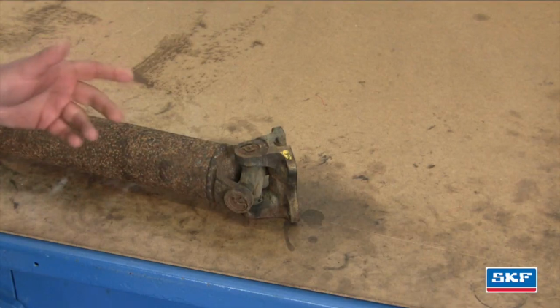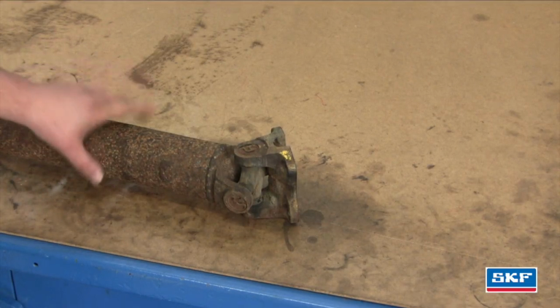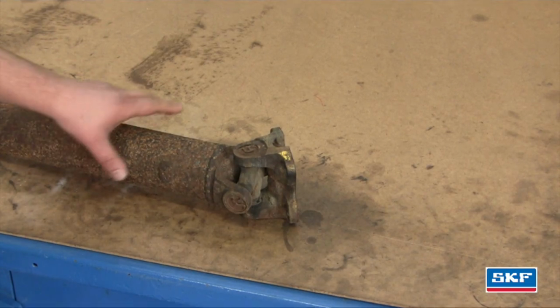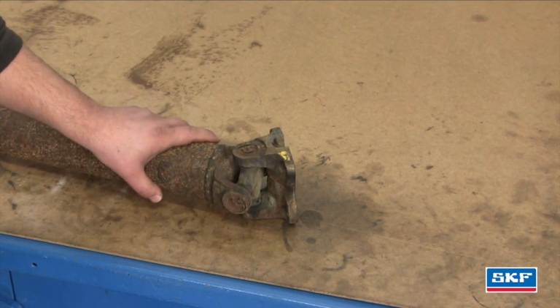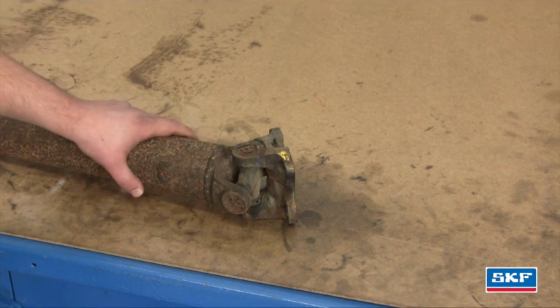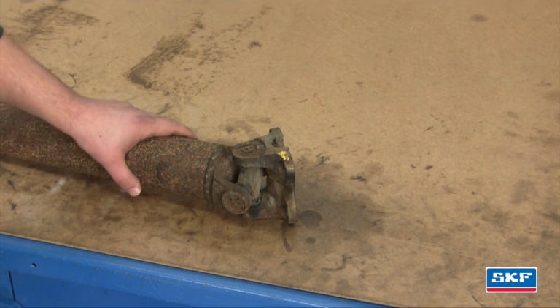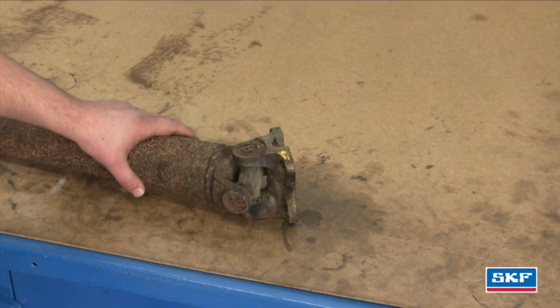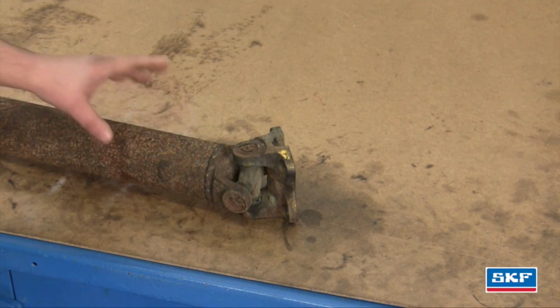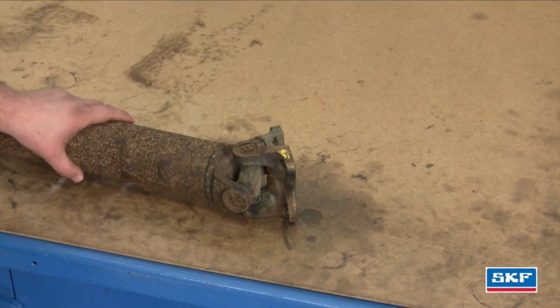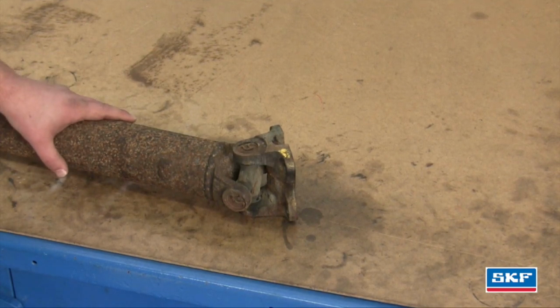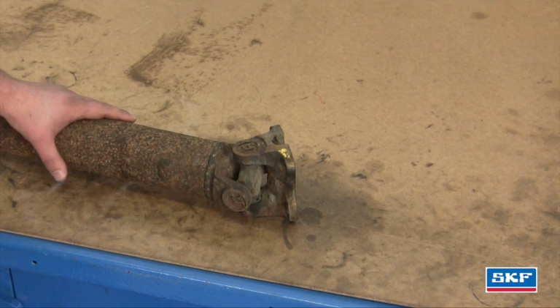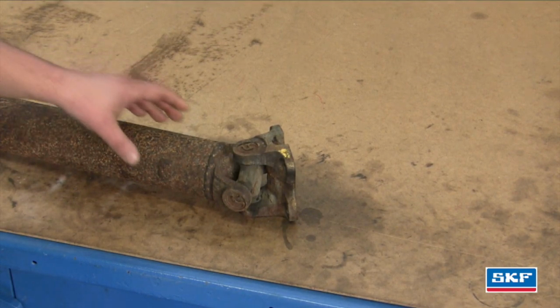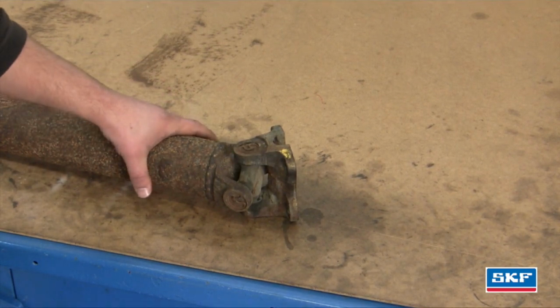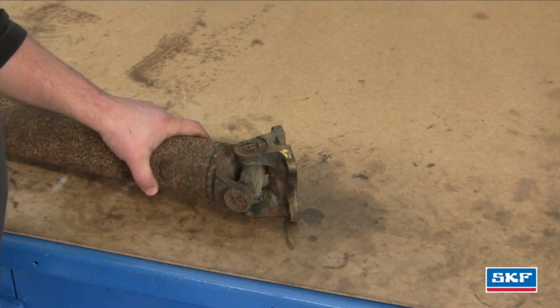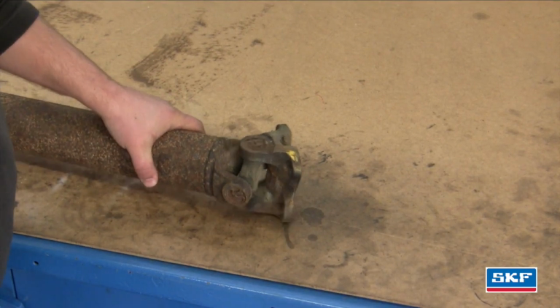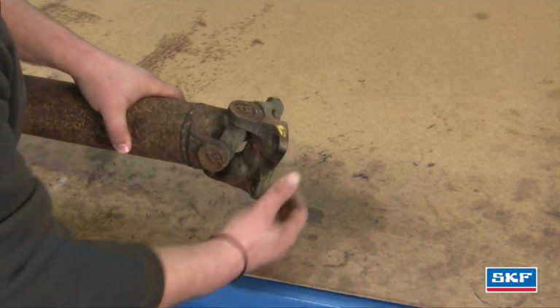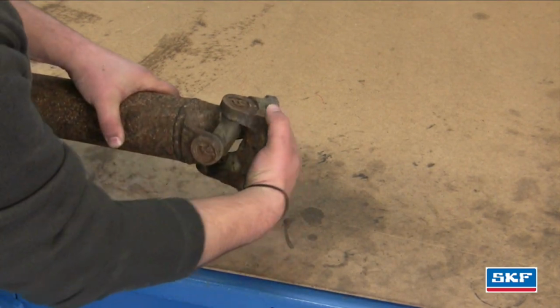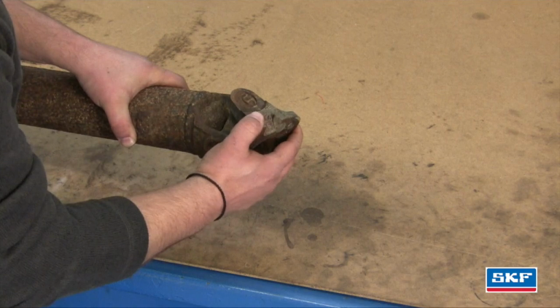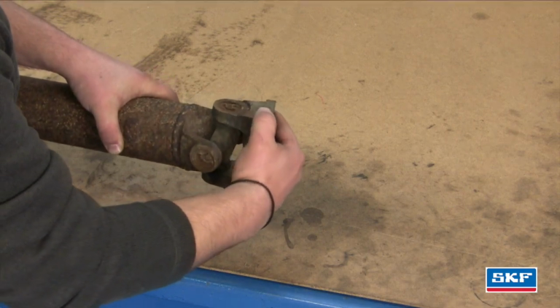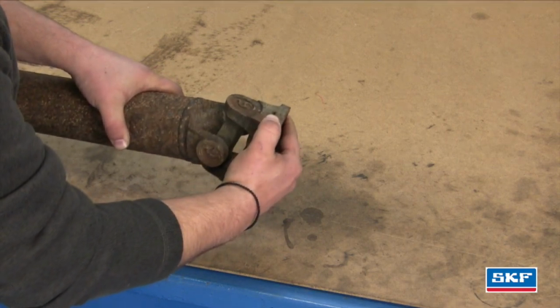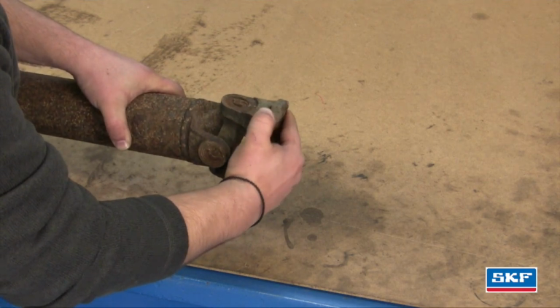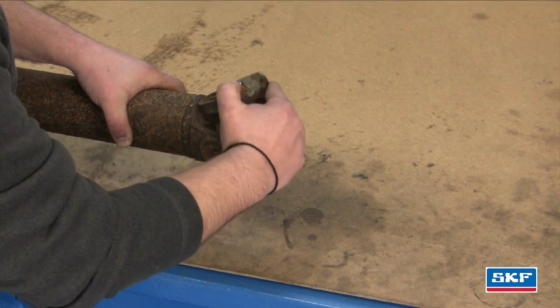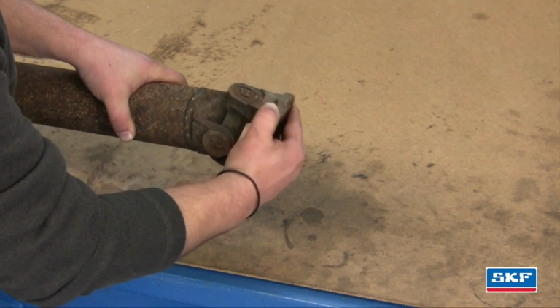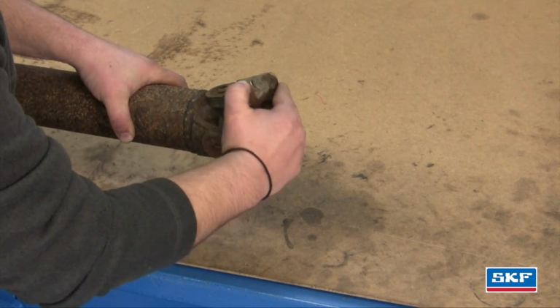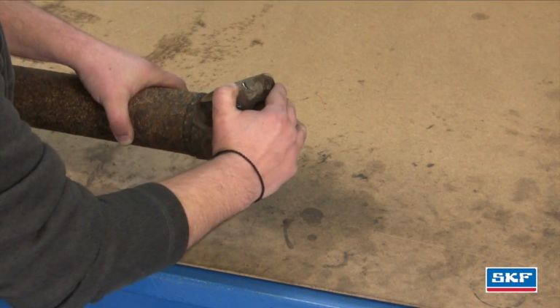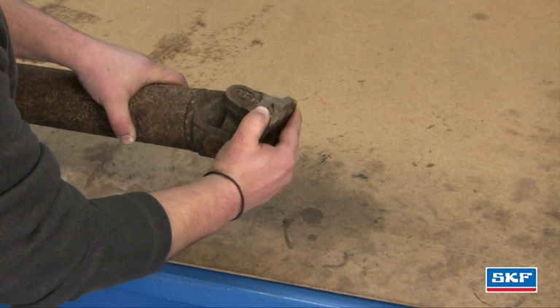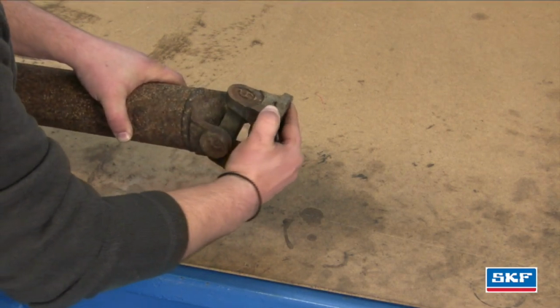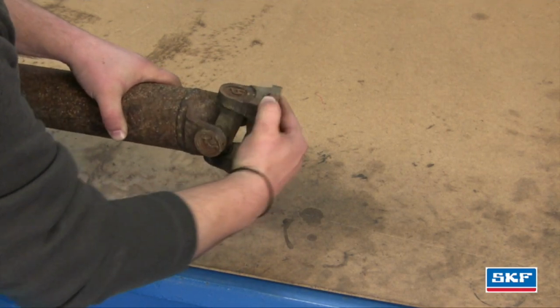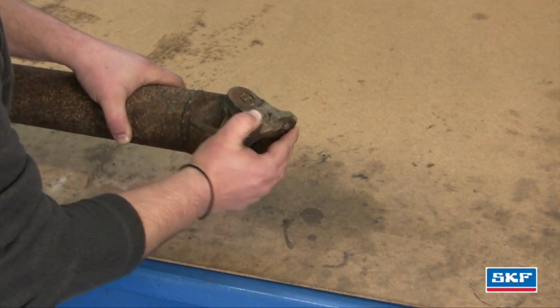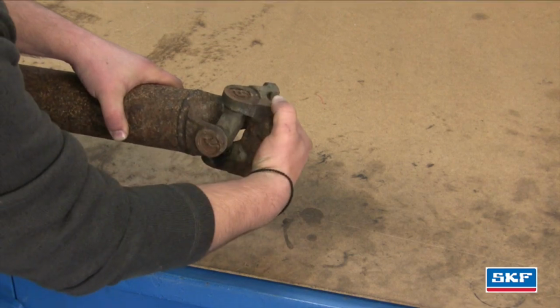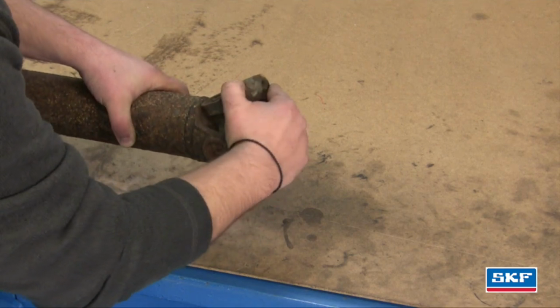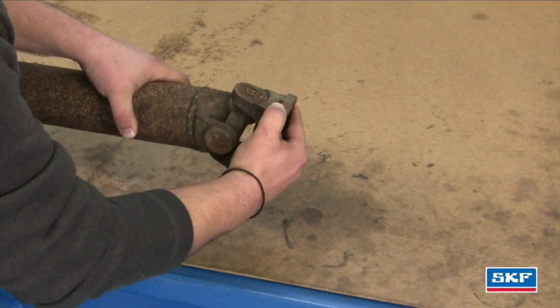Now that we've removed the driveshaft from this Dodge 1500, we're going to inspect the U-joints. First thing you want to do is grab the driveshaft and the yoke and spin it lock to lock — this way and this way.